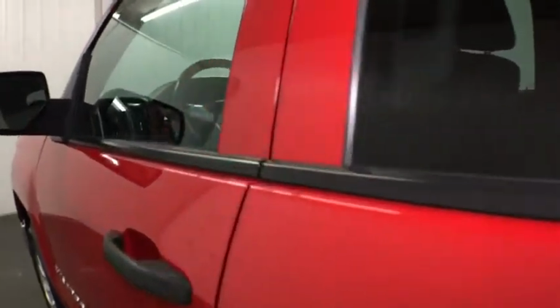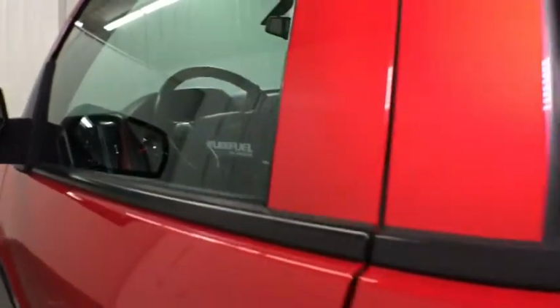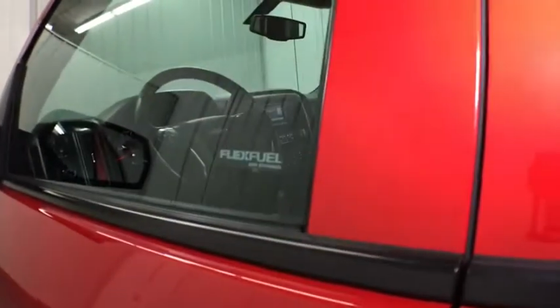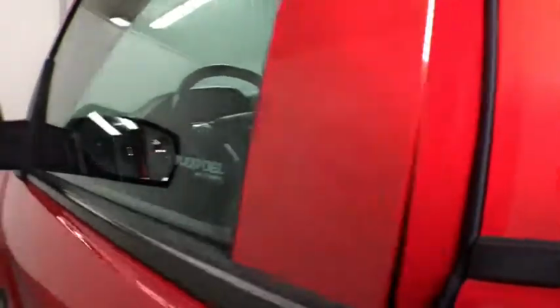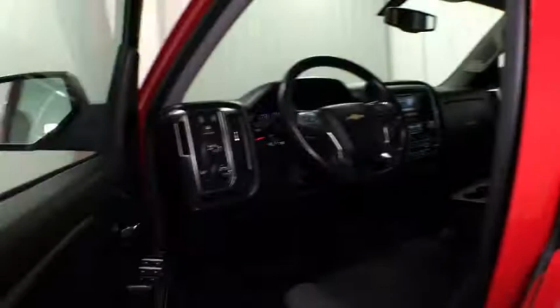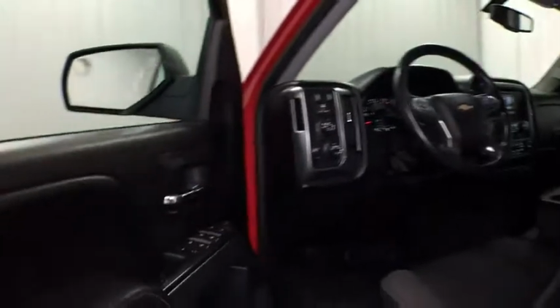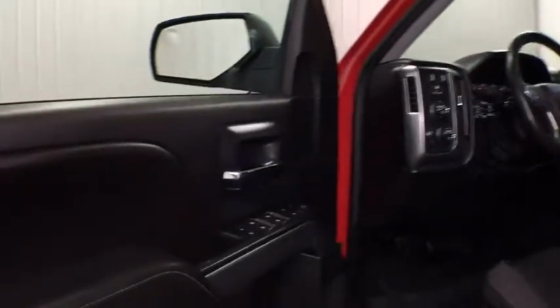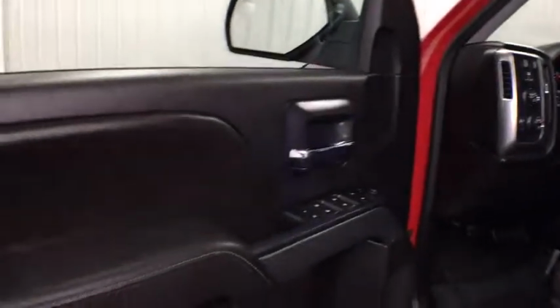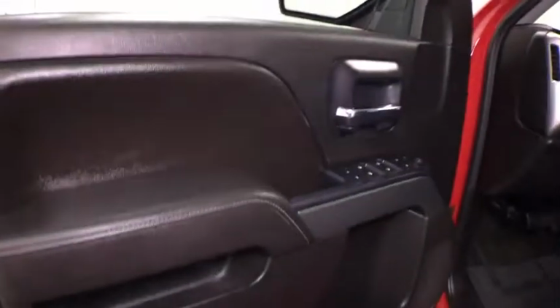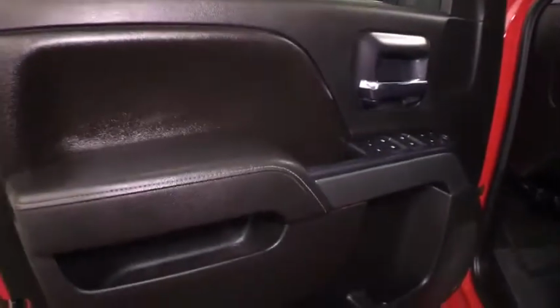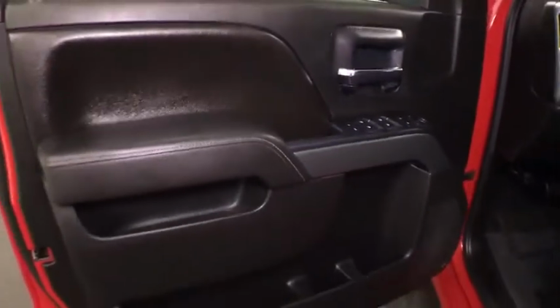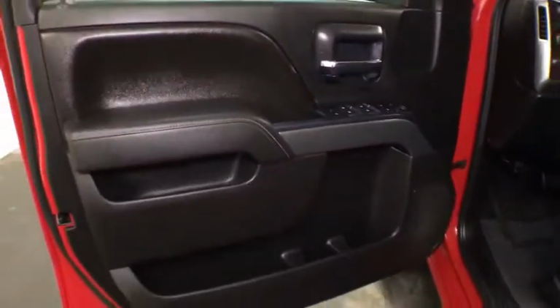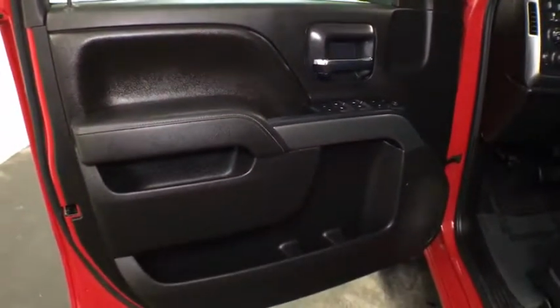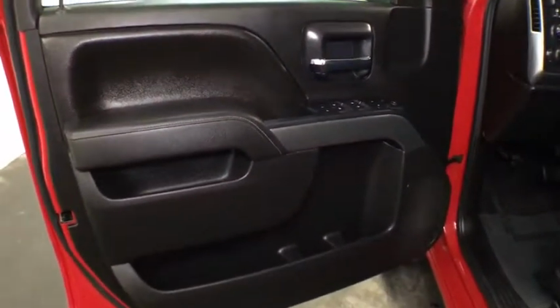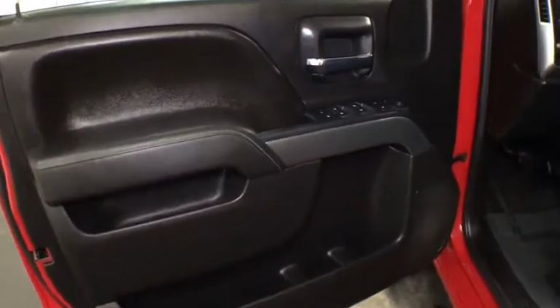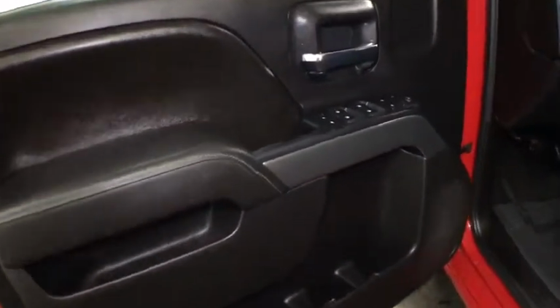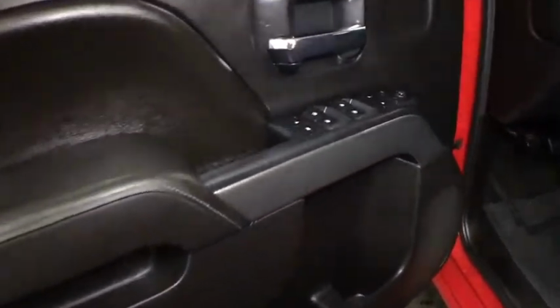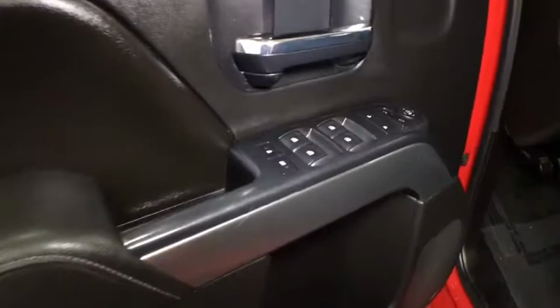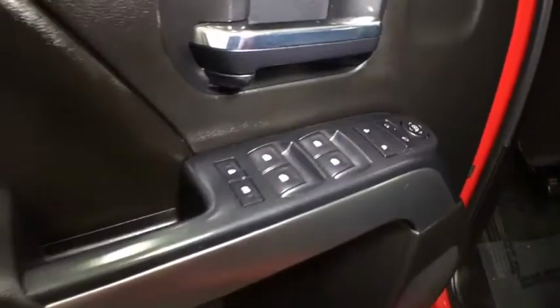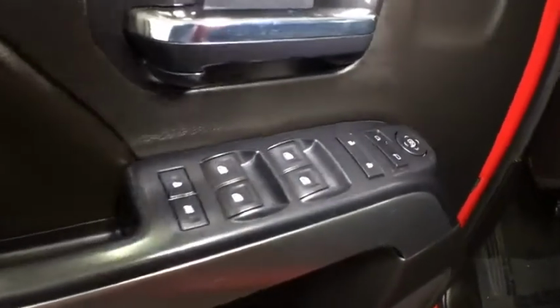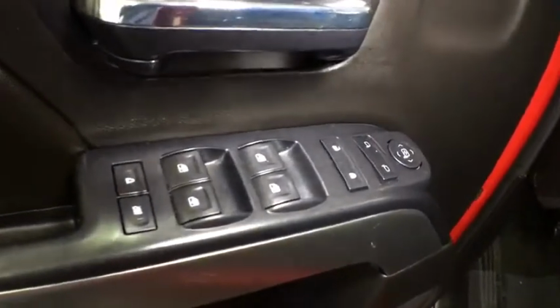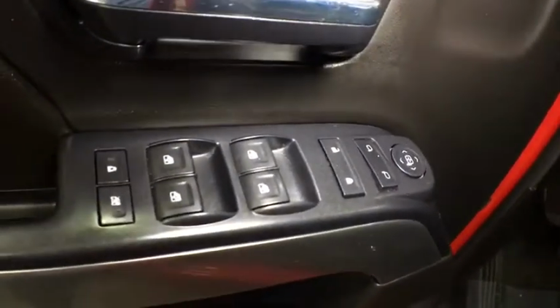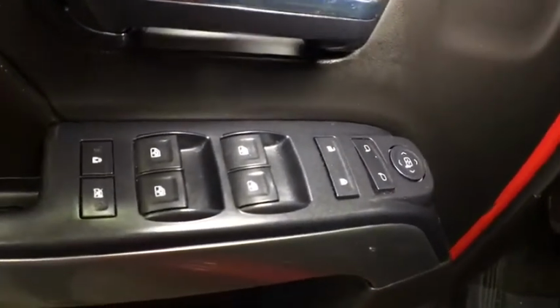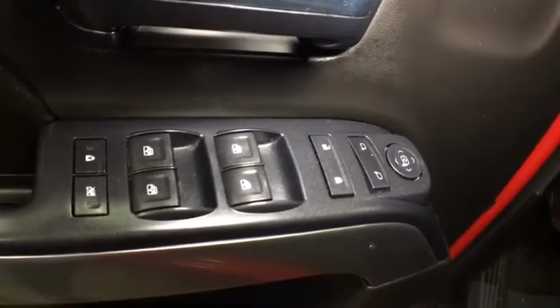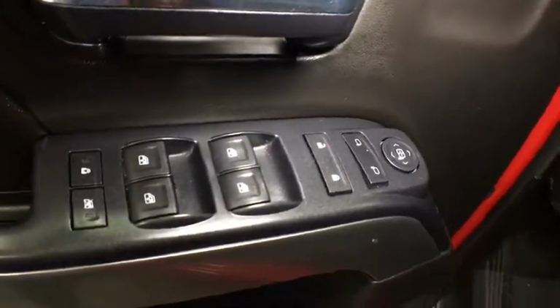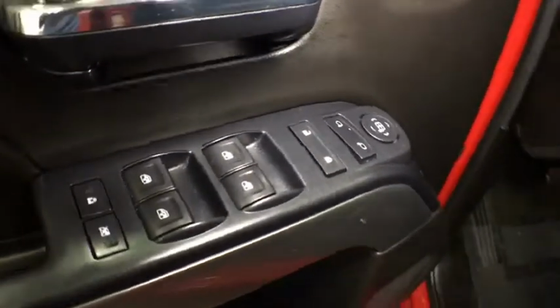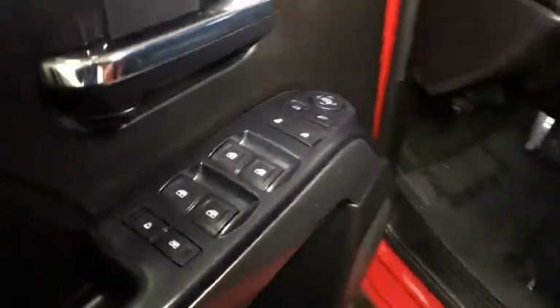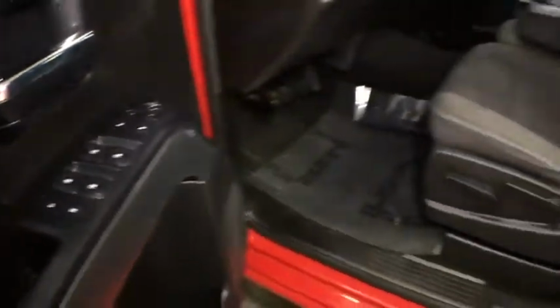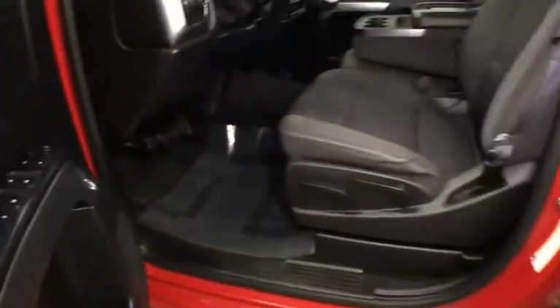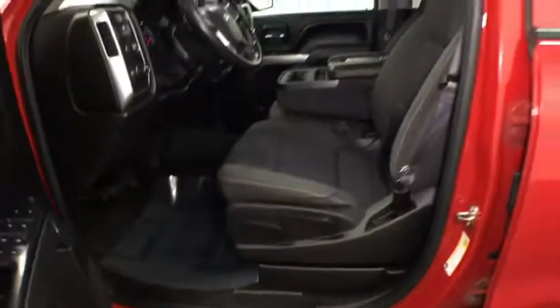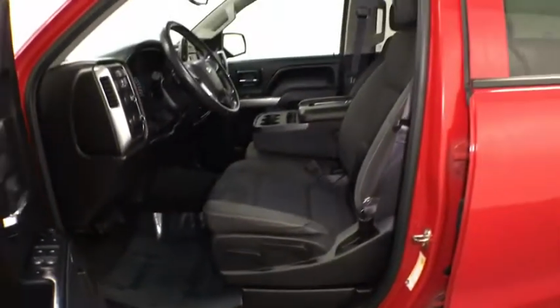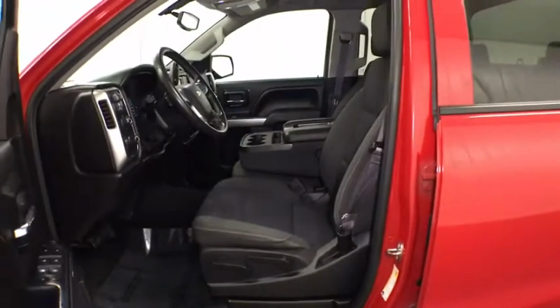Cruise control, front floor mats, ABS four-wheel, four-wheel disc brakes, AM-FM stereo radio, CD player, MP3 player, passenger airbag, power door locks, electronic stability control.